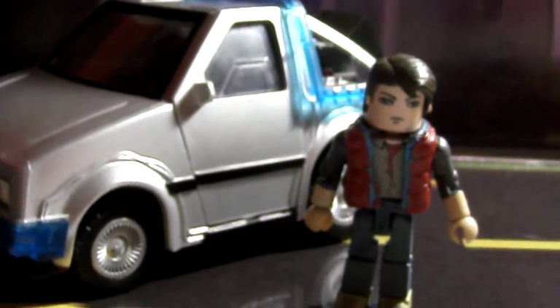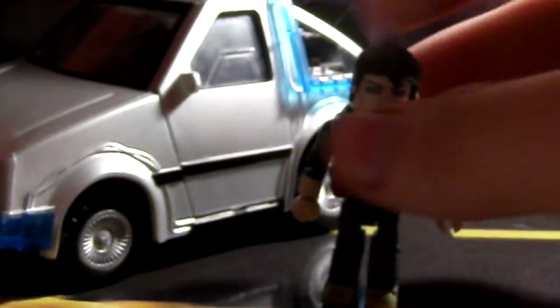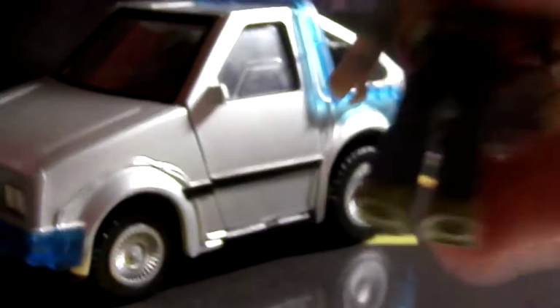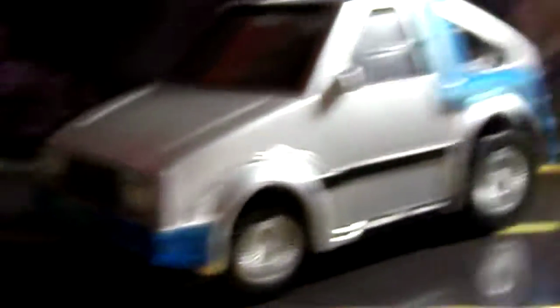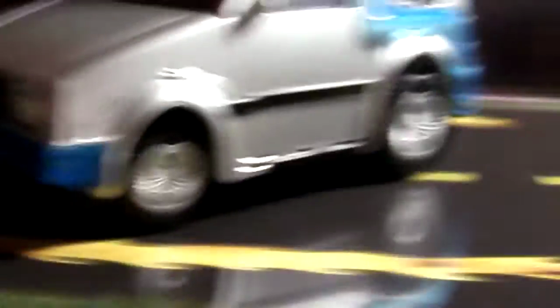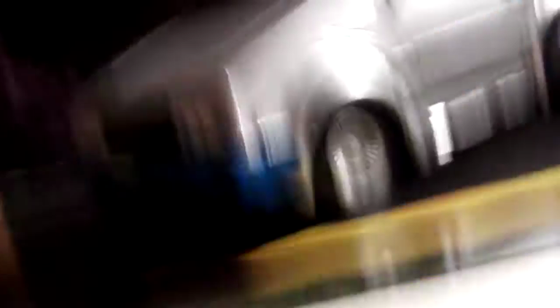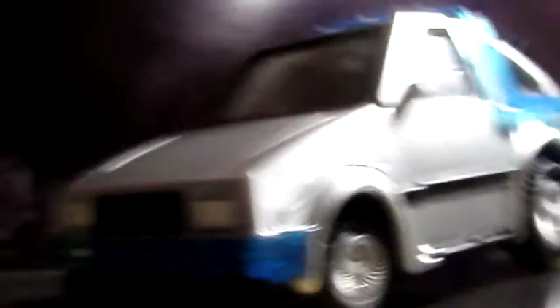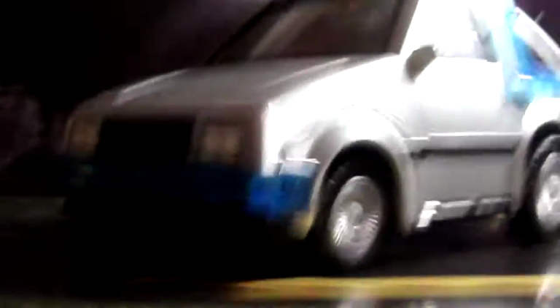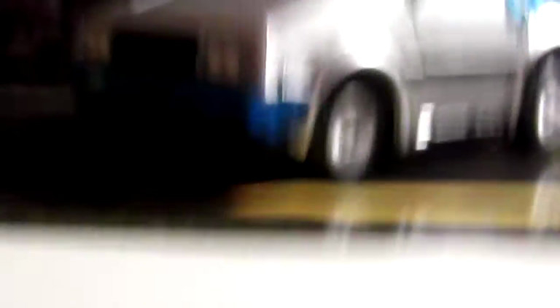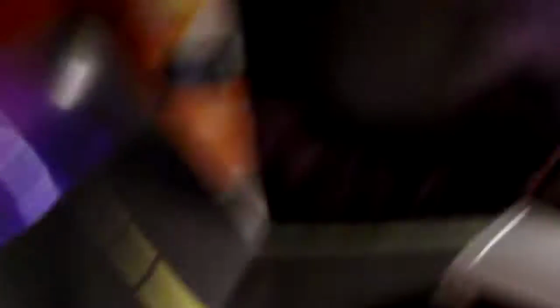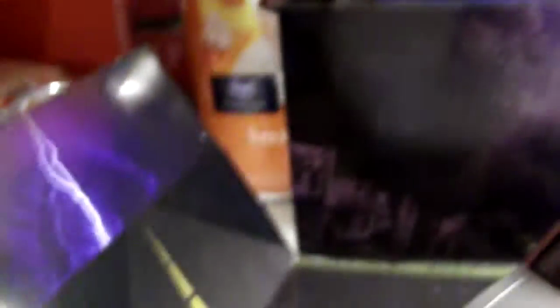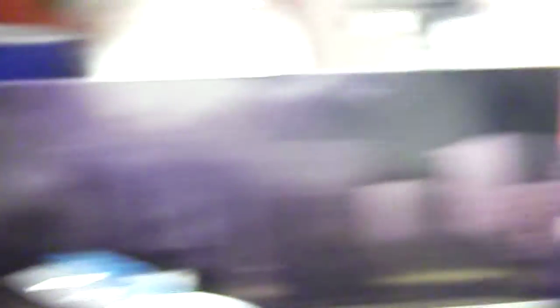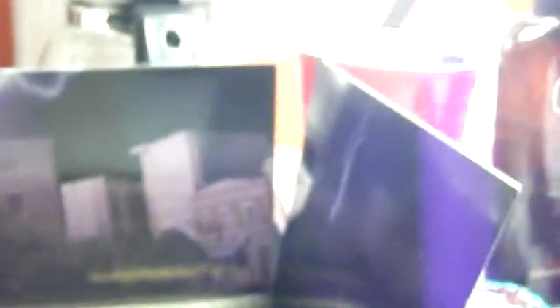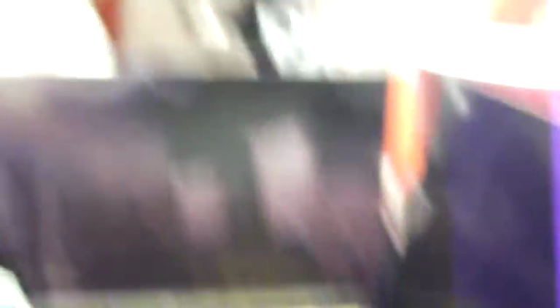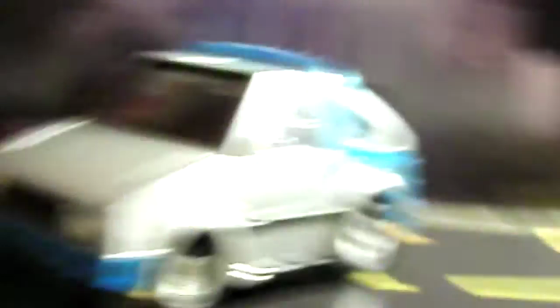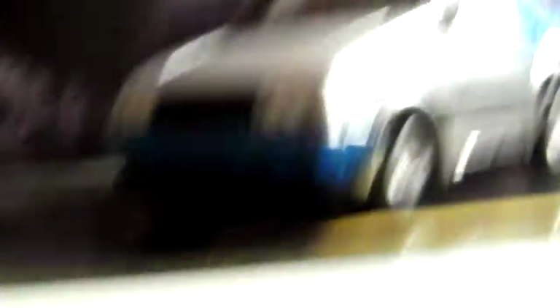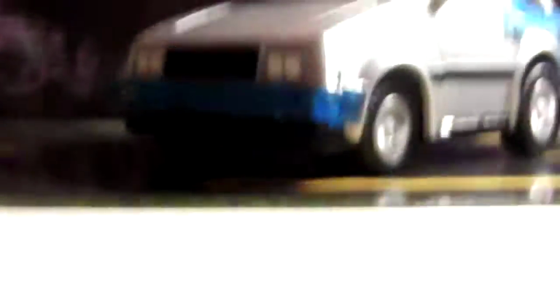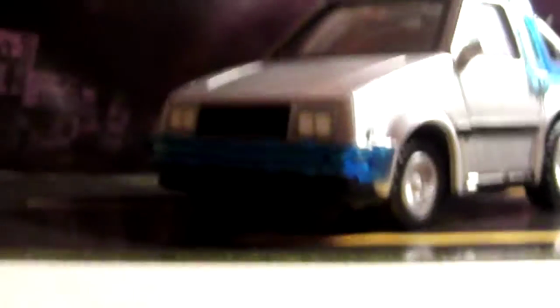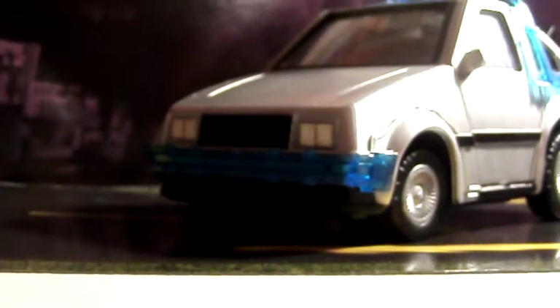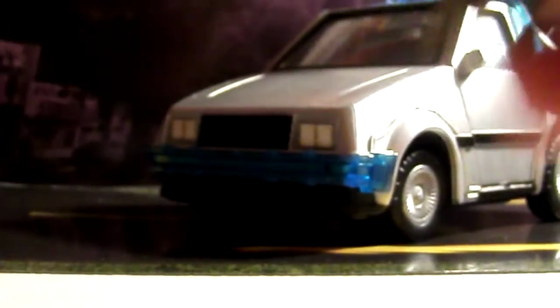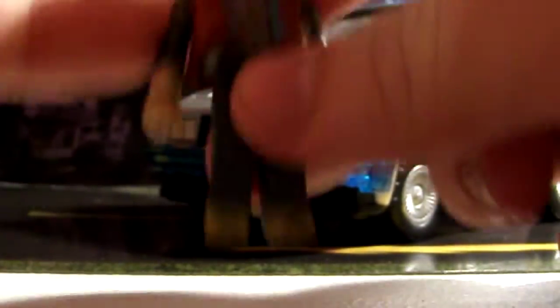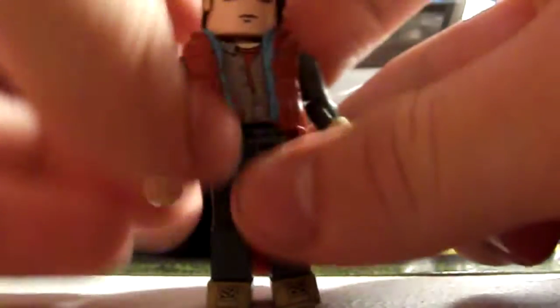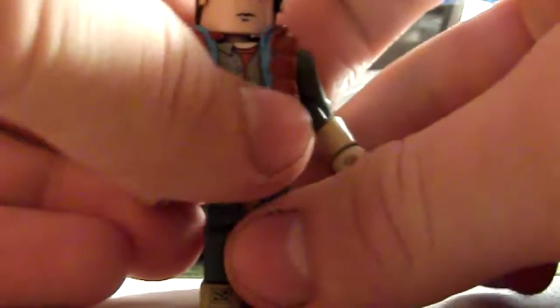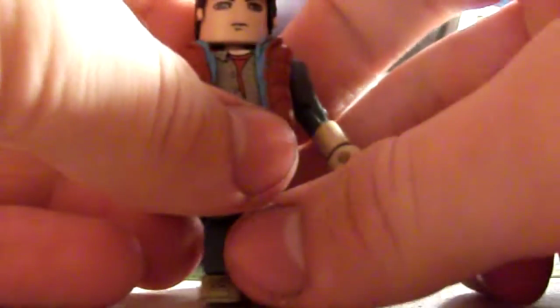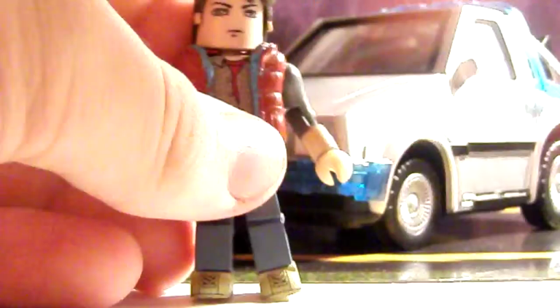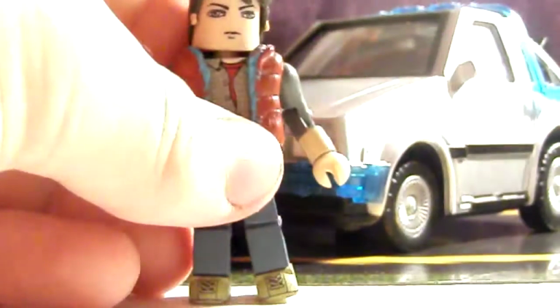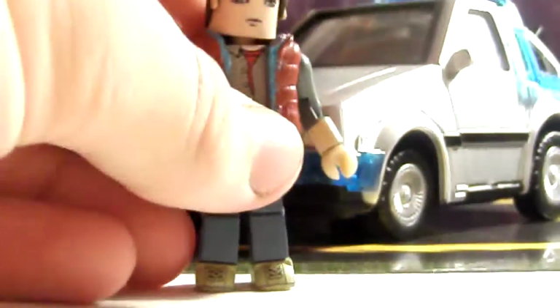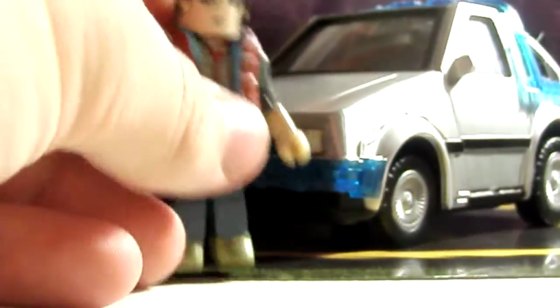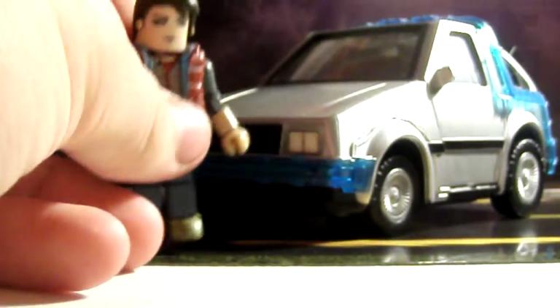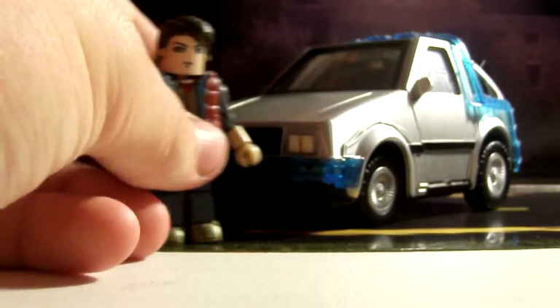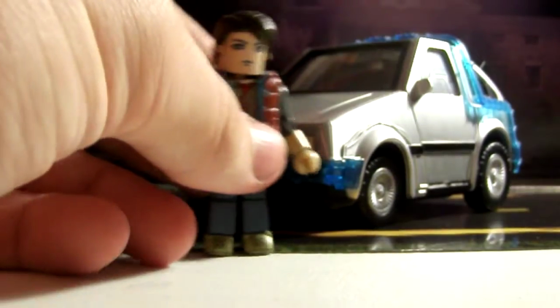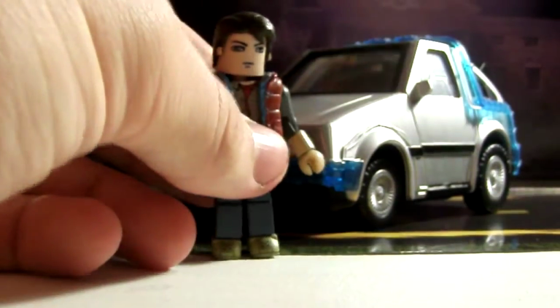Alright, let's take a look at Marty here. I got this background from Diamond Select as well — it's the 1:15 scale DeLorean Time Machine, or just Time Machine.